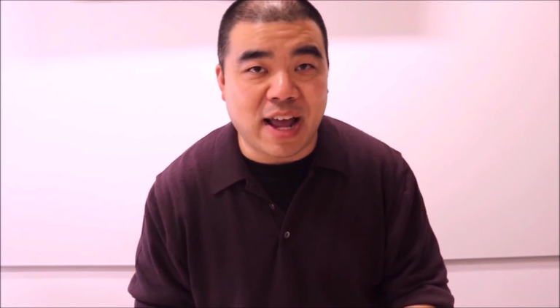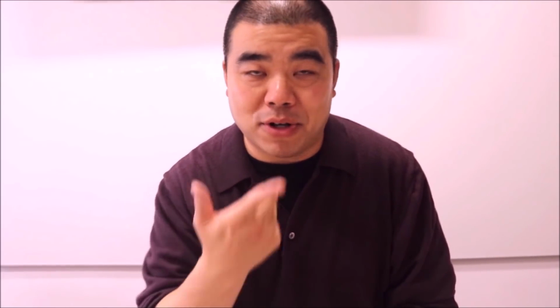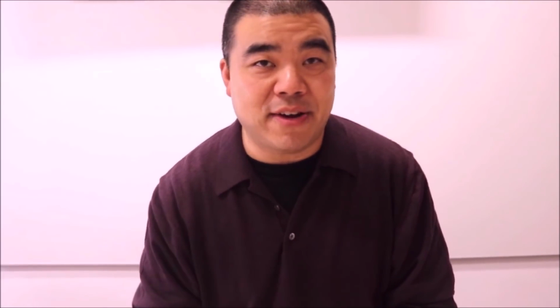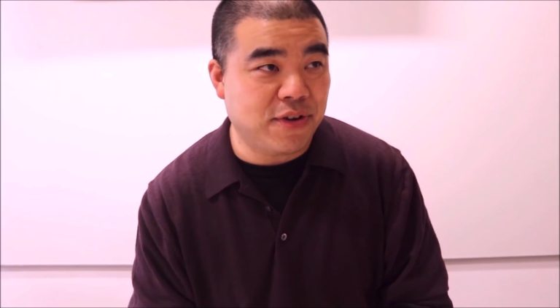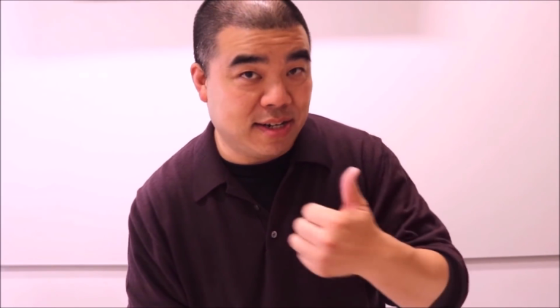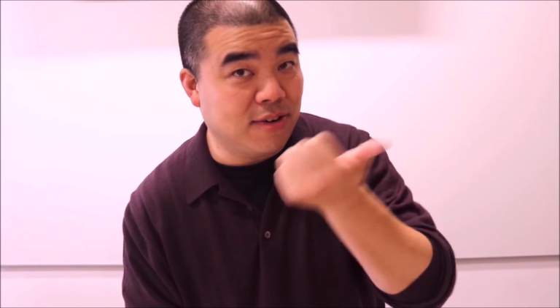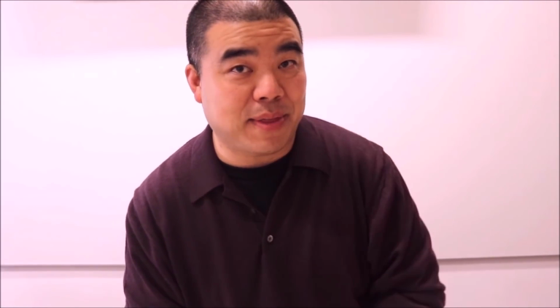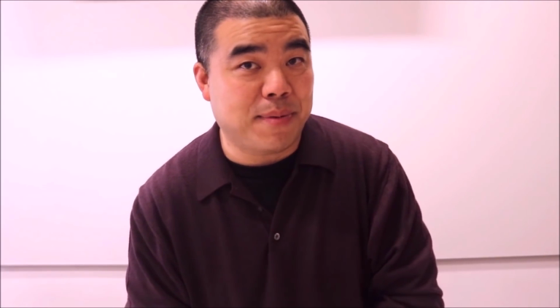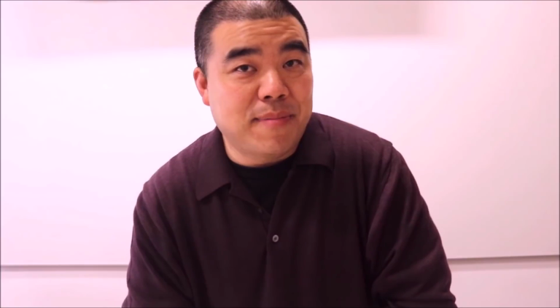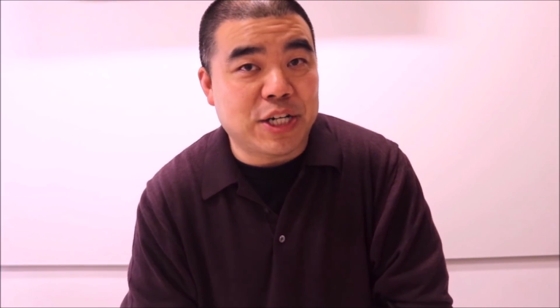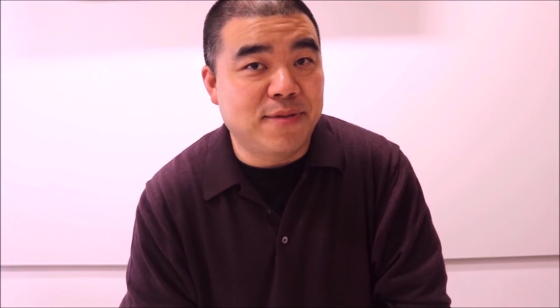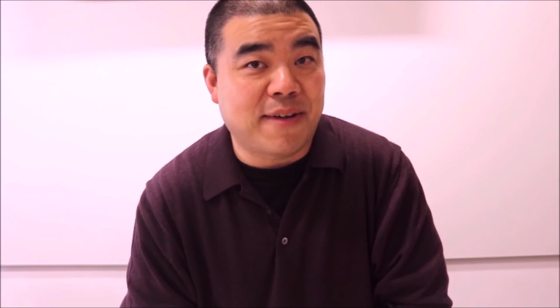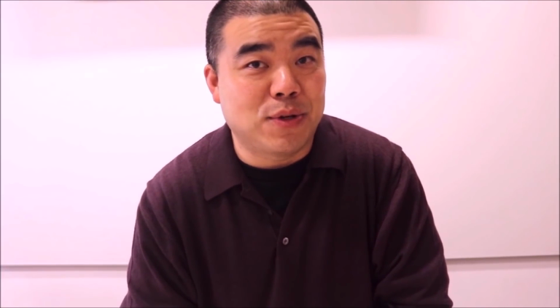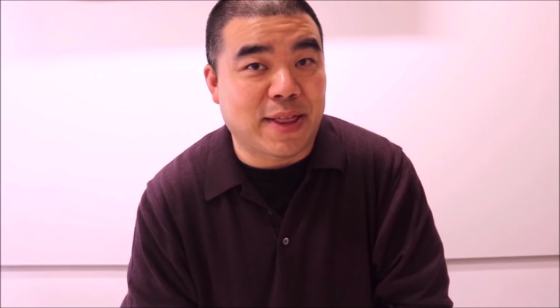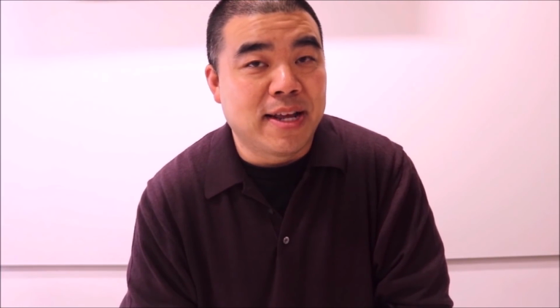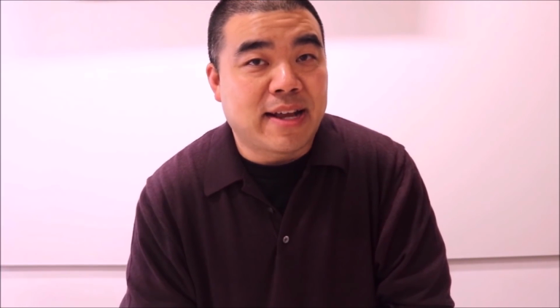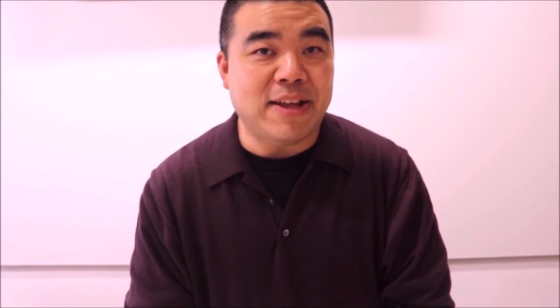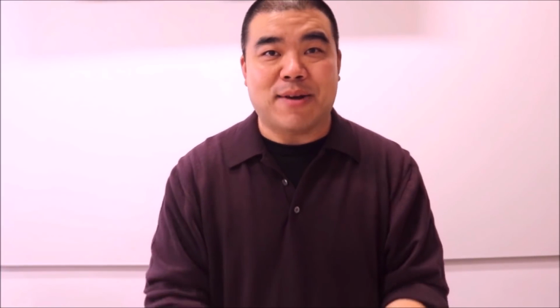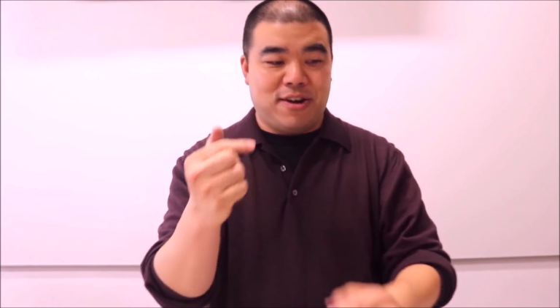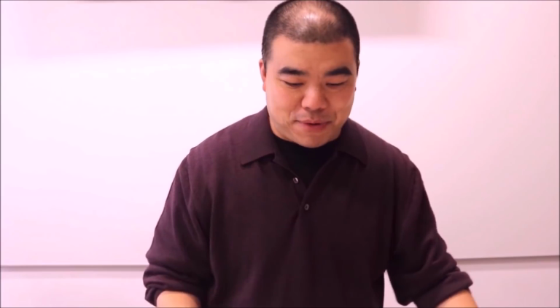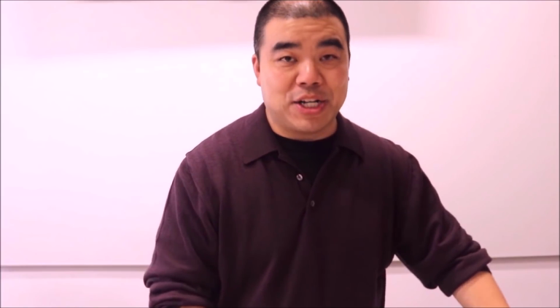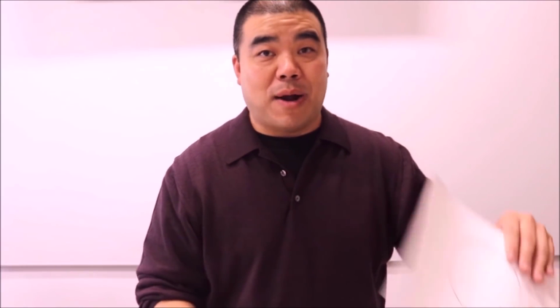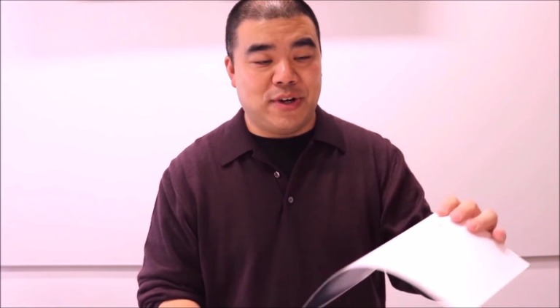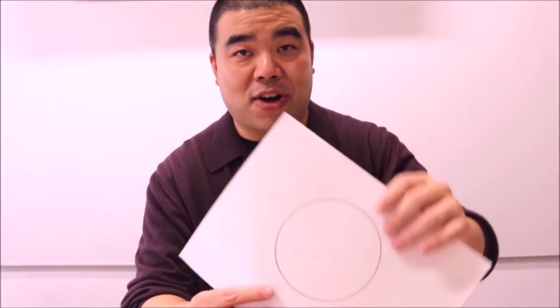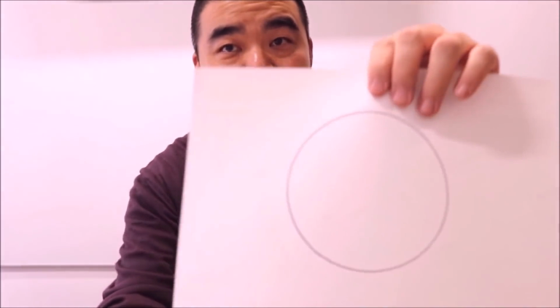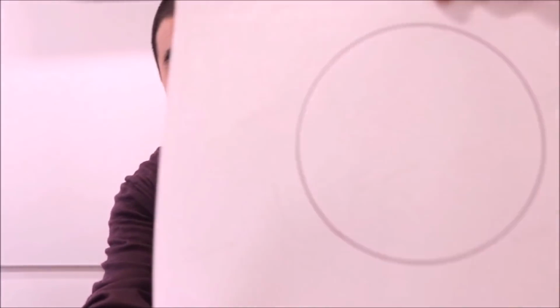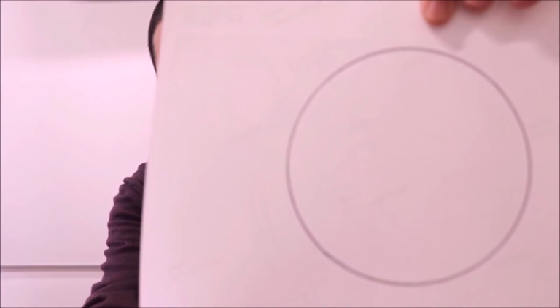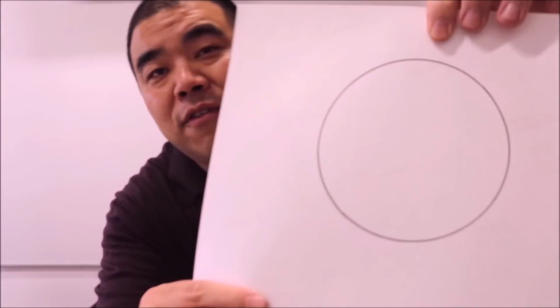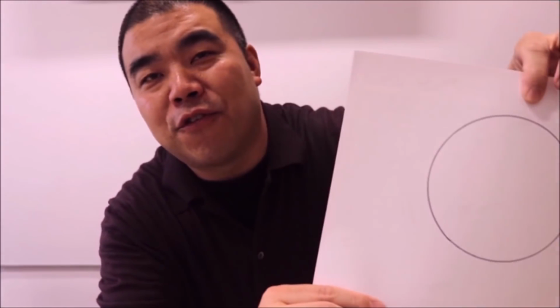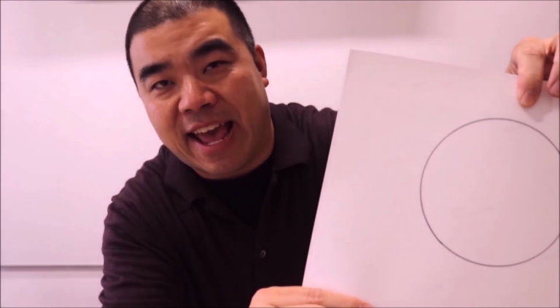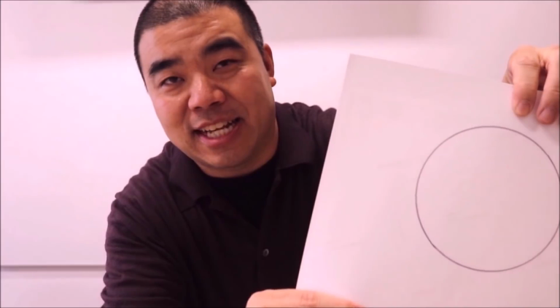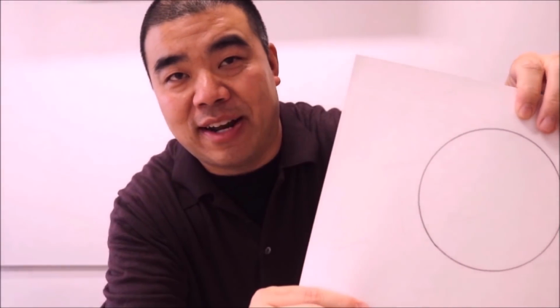If you don't have that, pause this video — I'll wait for you to go grab something. Paper and brush, and then we'll be doing this together. Now that you're back with your paper and brush, I'm going to show you how to draw a perfect circle freehand.